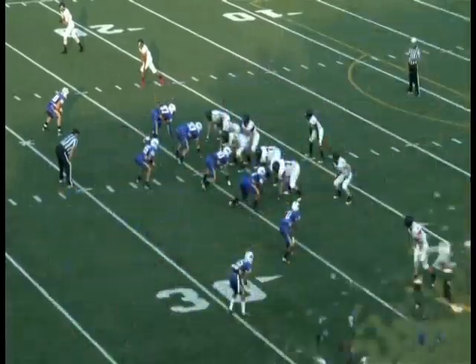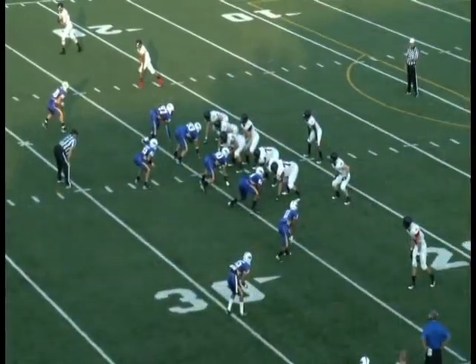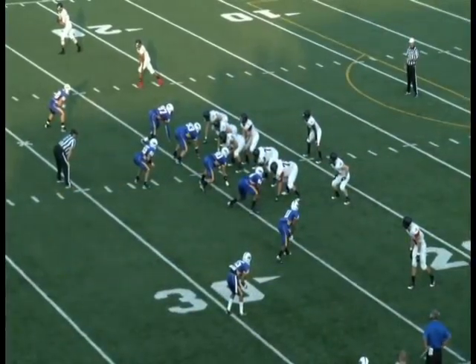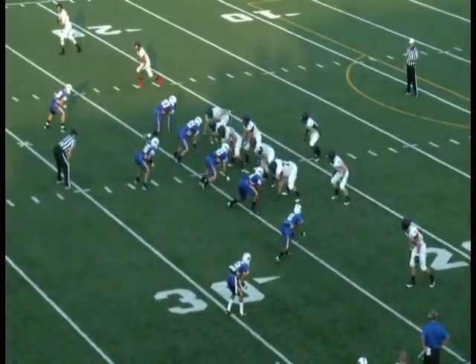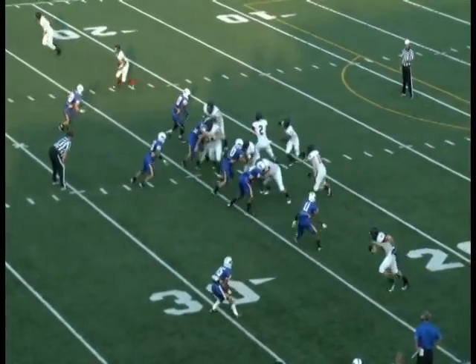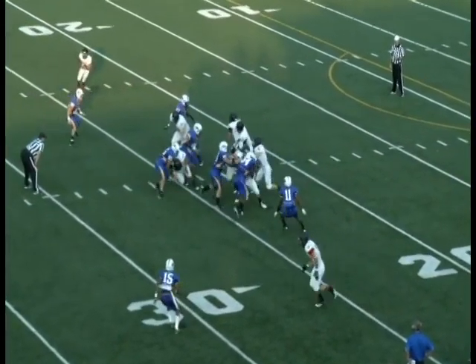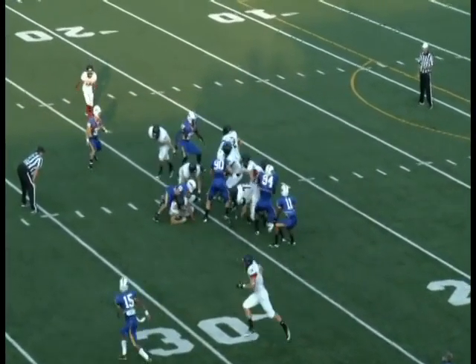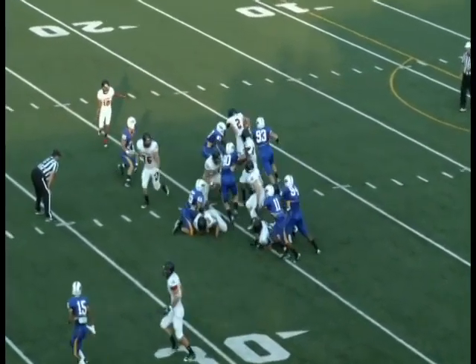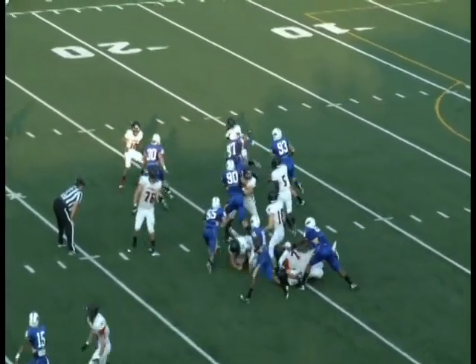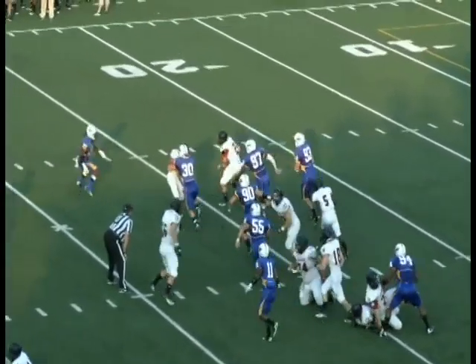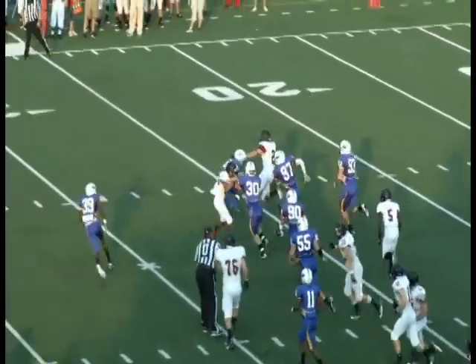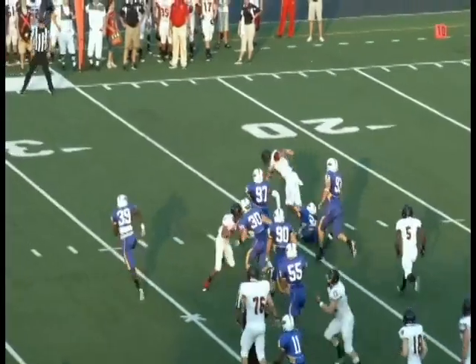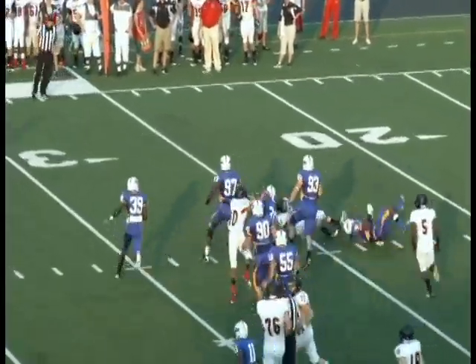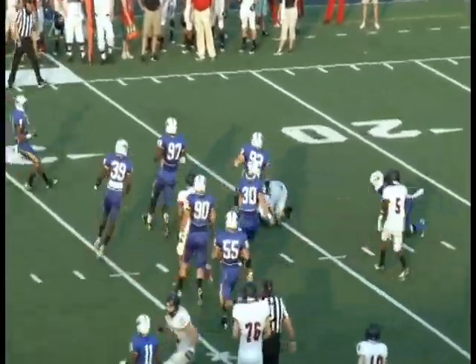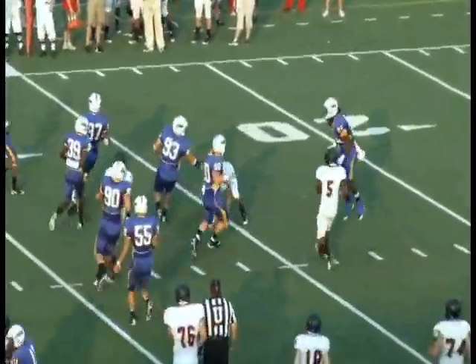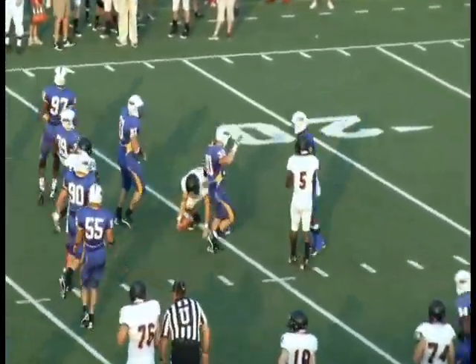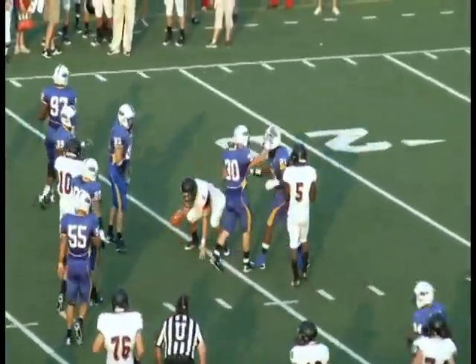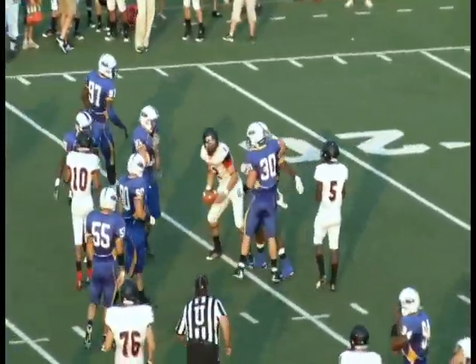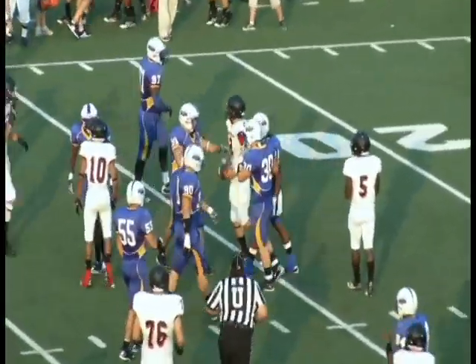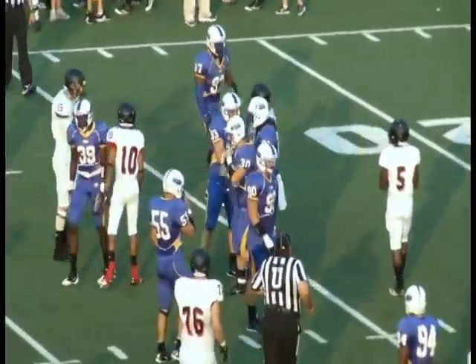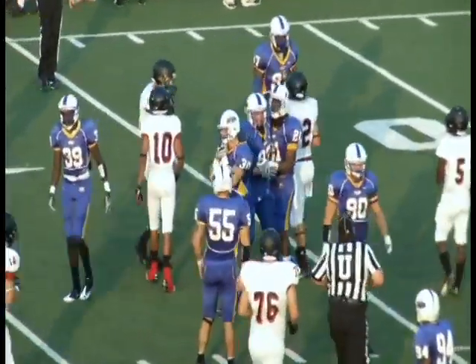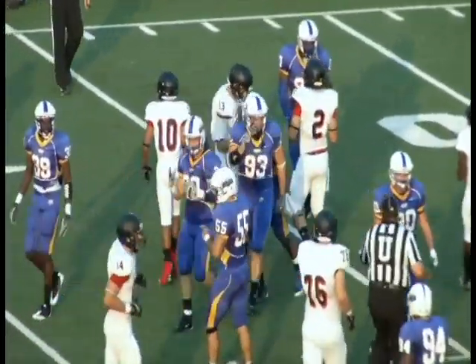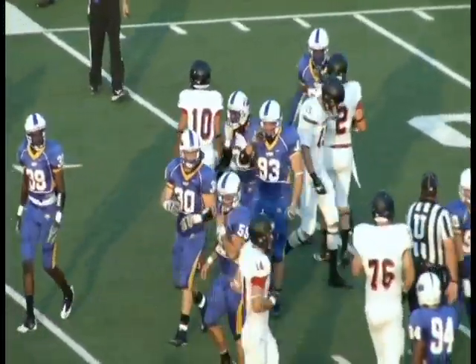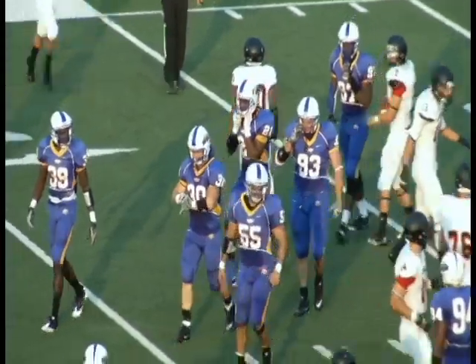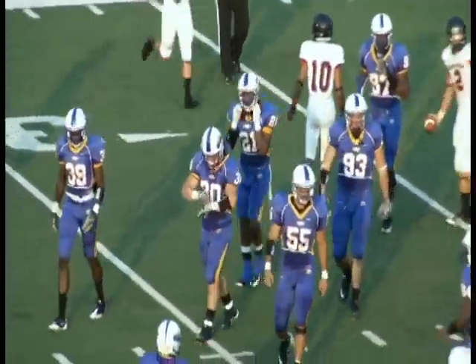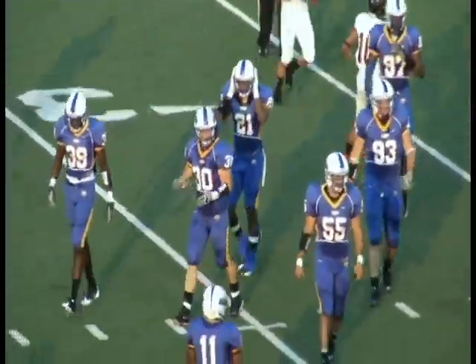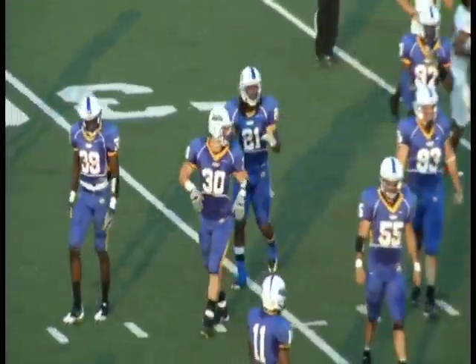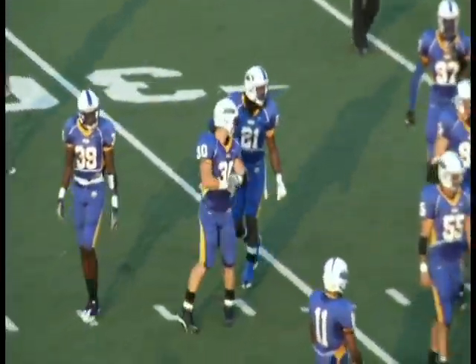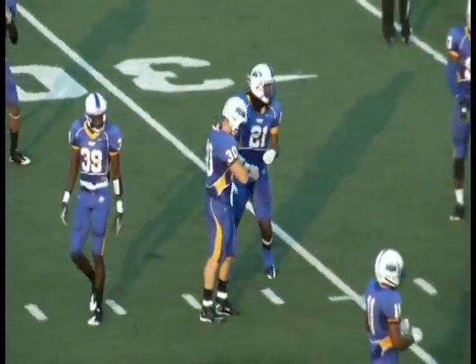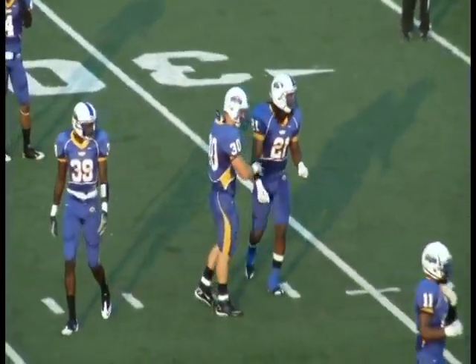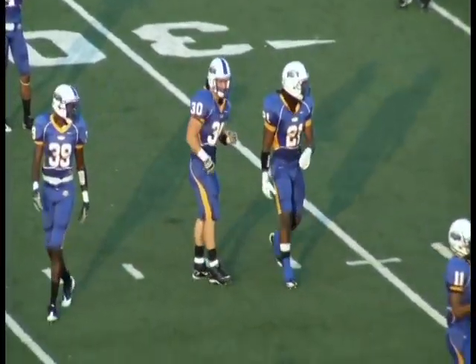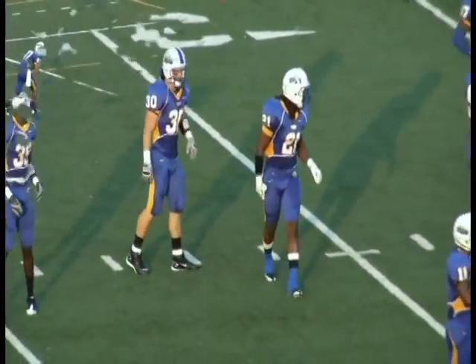Two receivers right, one left. They've got a slot to the left. Option to the right side. Johnston on the keeper trying to get one. Cooked up and knocked down right at the line of scrimmage, gained maybe a yard. Coming up to make the play was the strong safety Rashad Palmer.